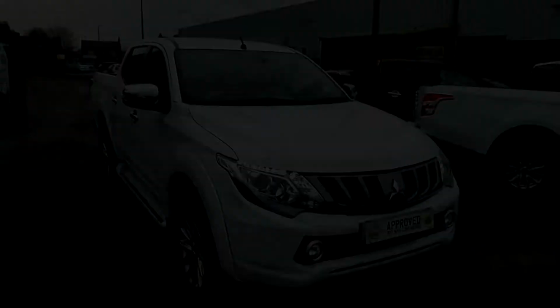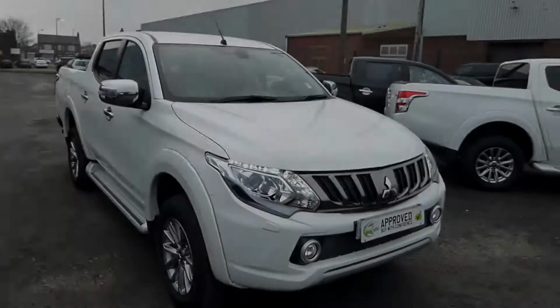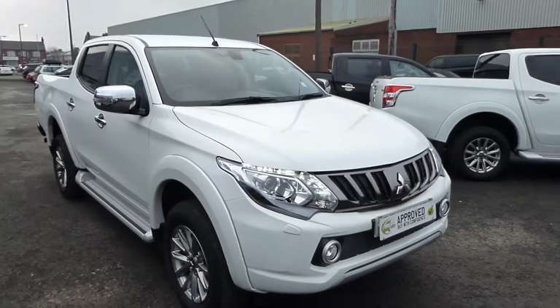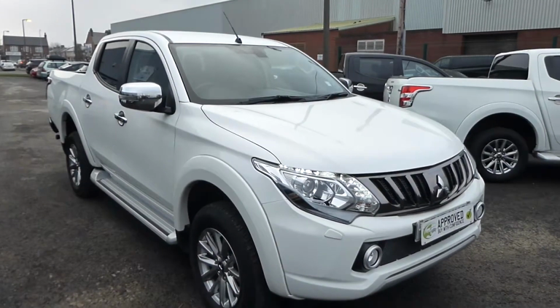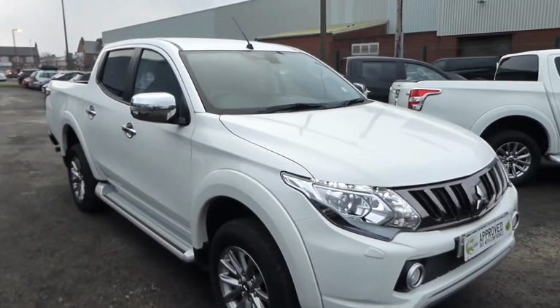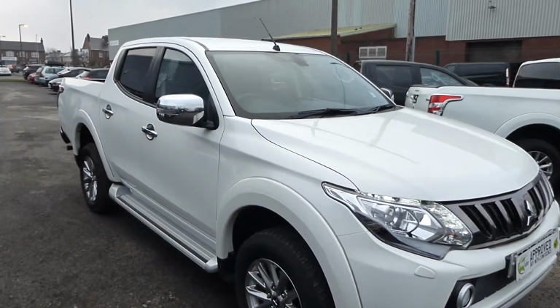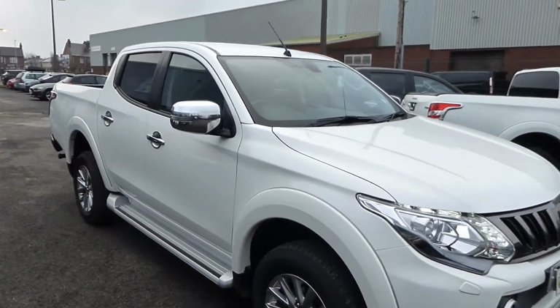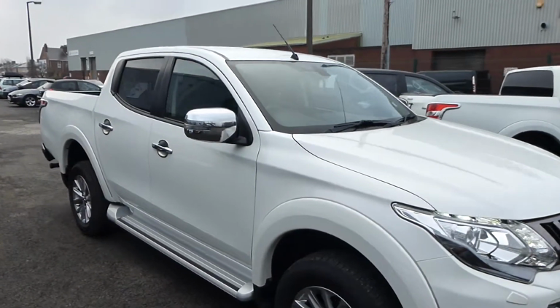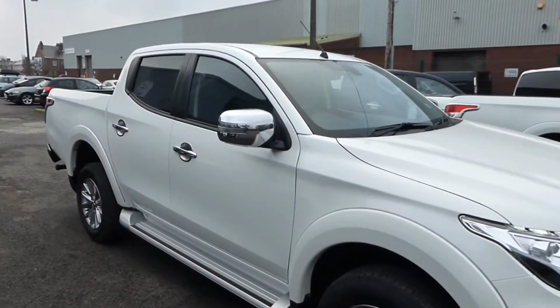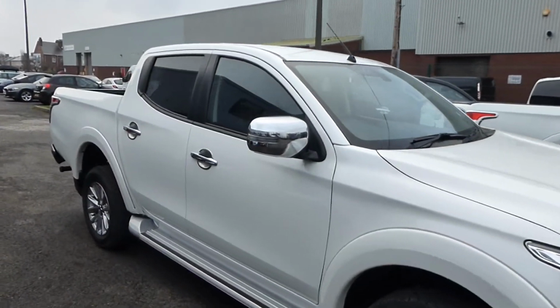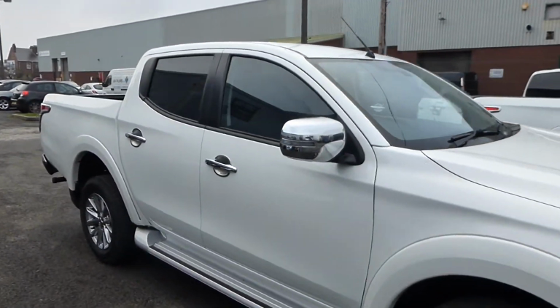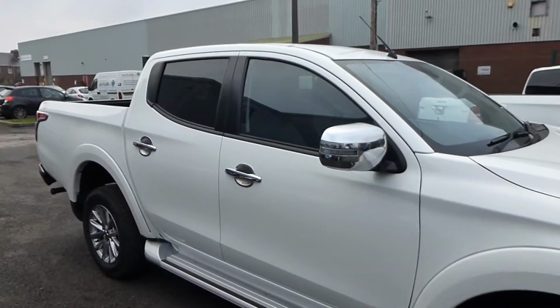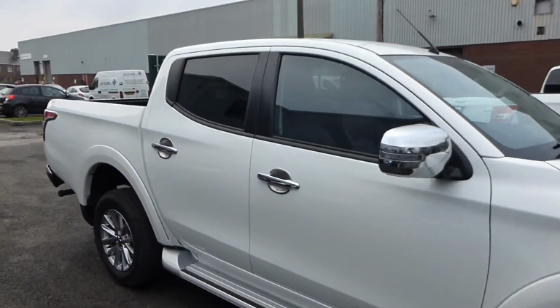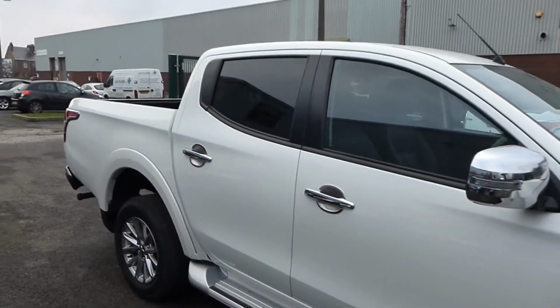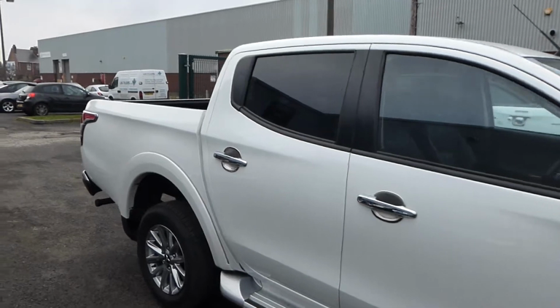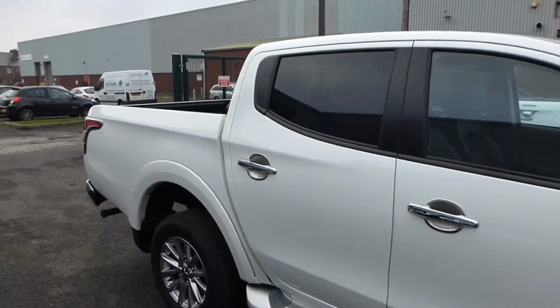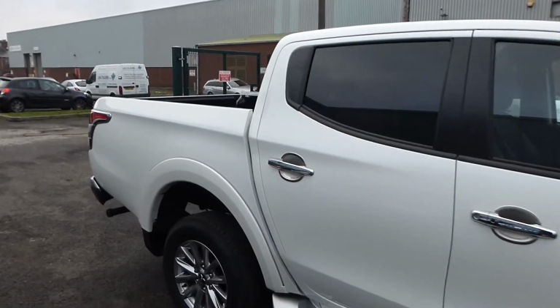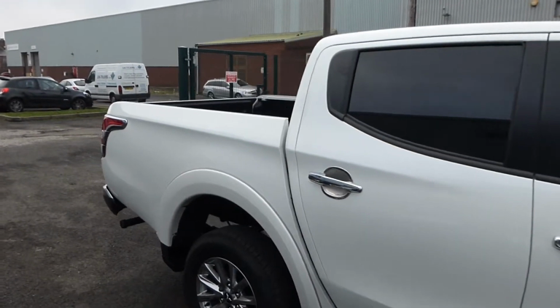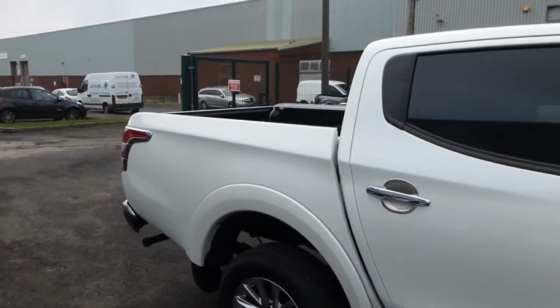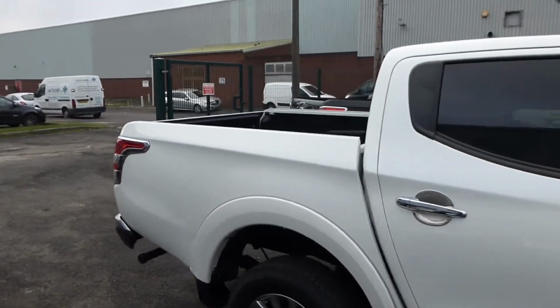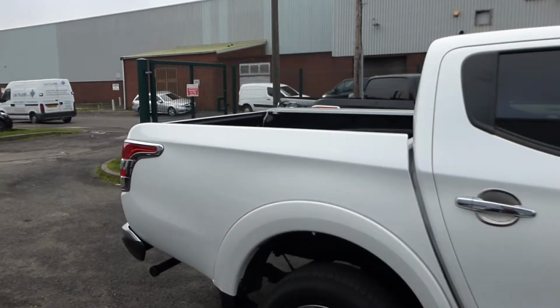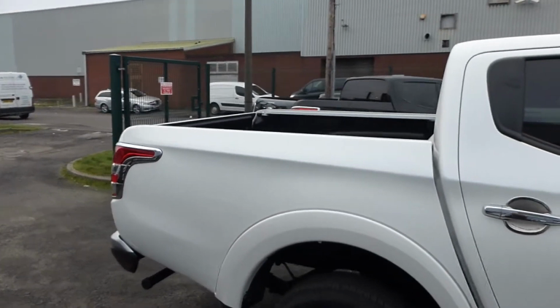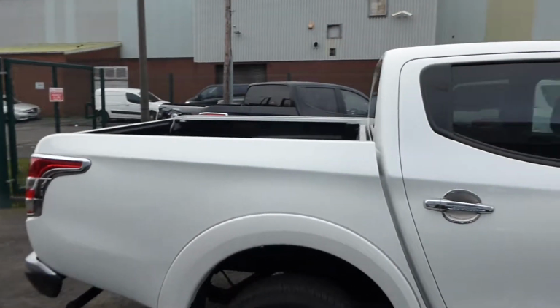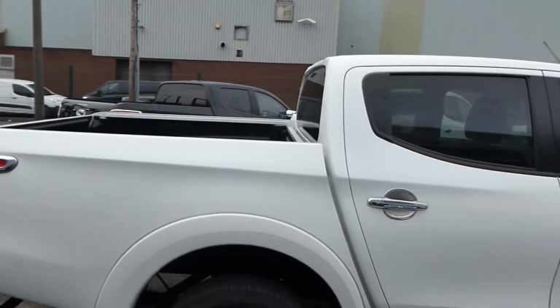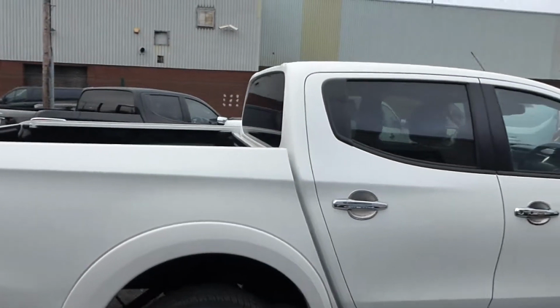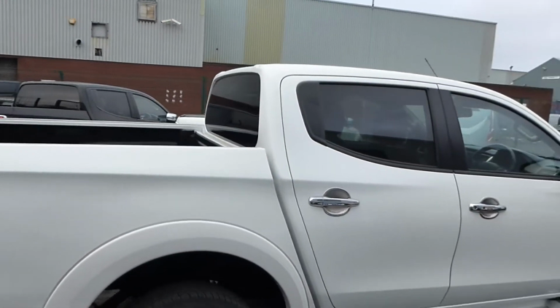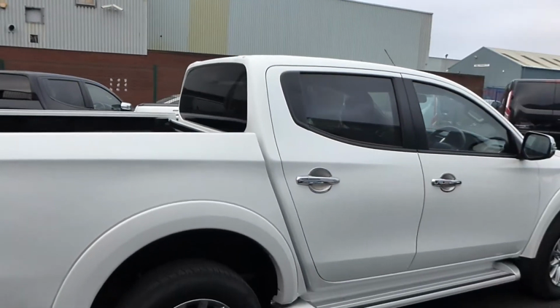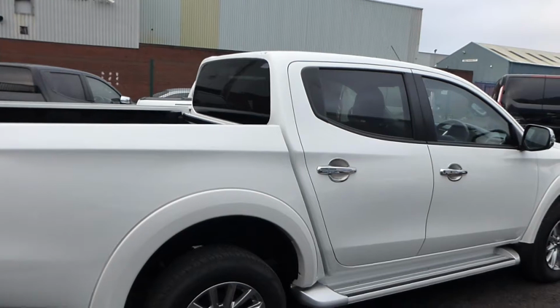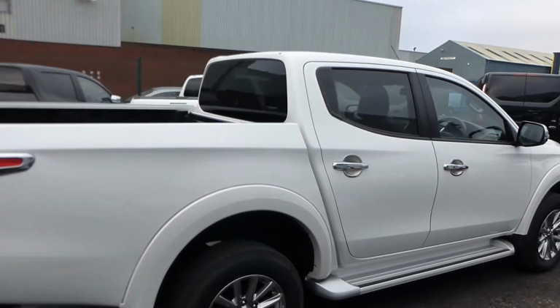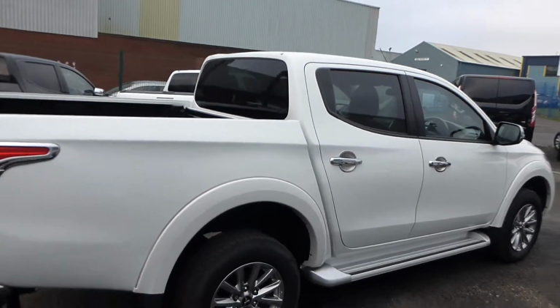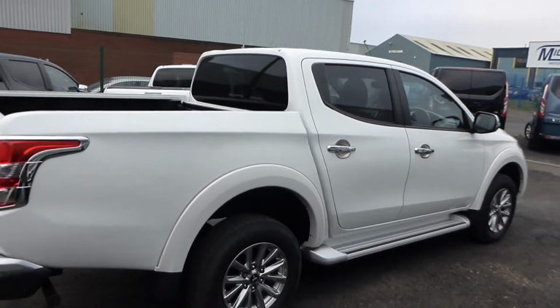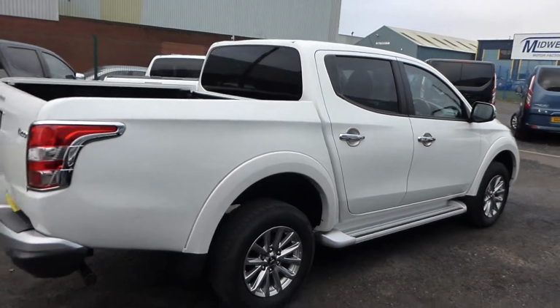Hello from Commercial Trade Vehicles, this is the Mitsubishi L200 we have for sale. Registered in the middle of 2017, this vehicle is the Barbarian Edition.